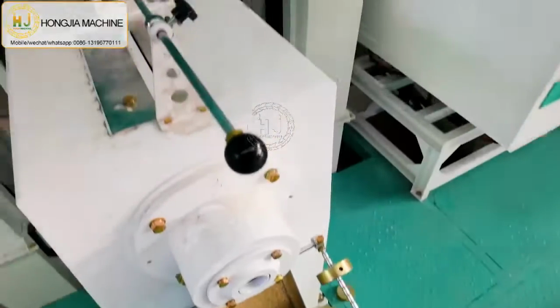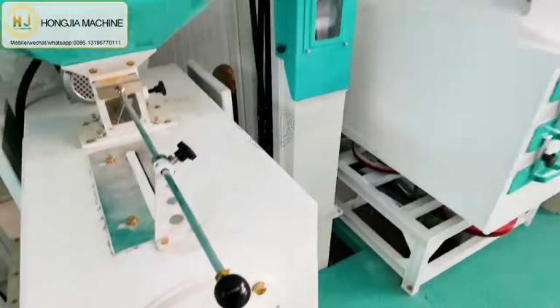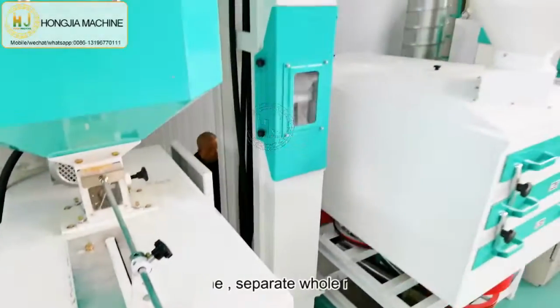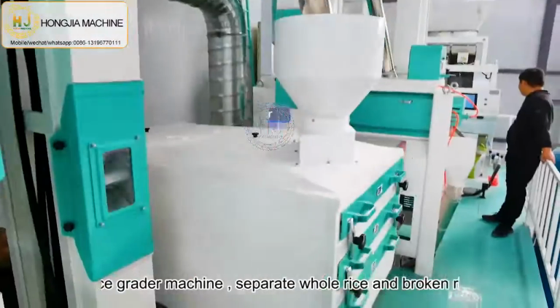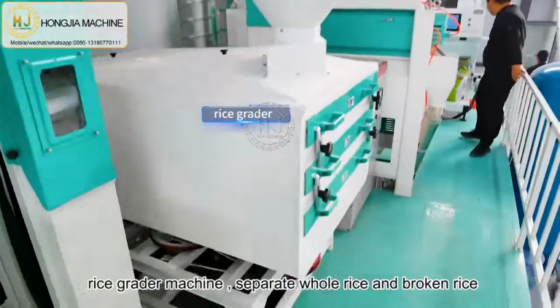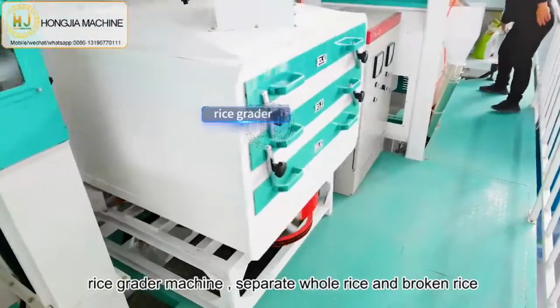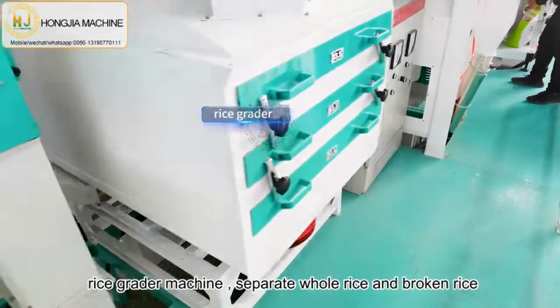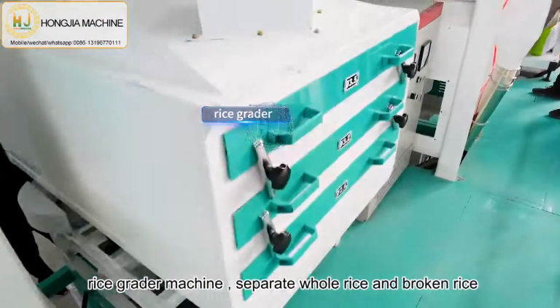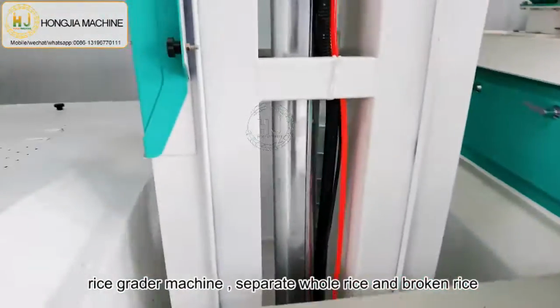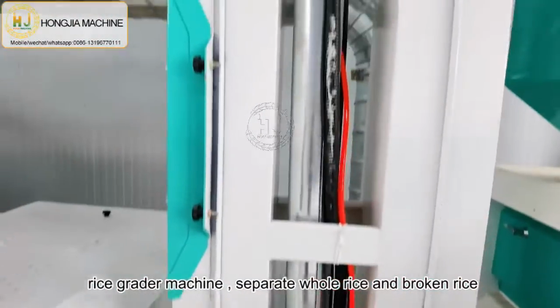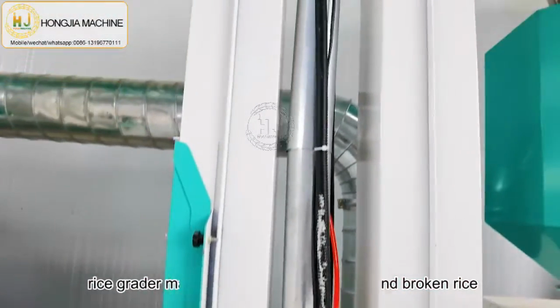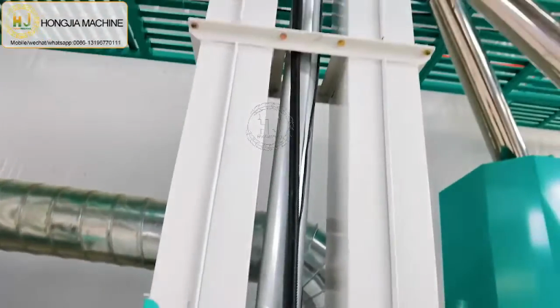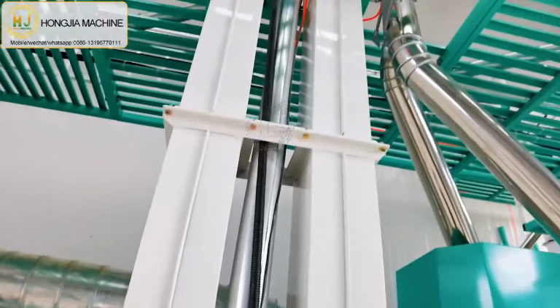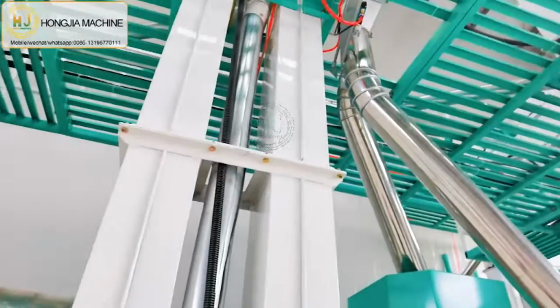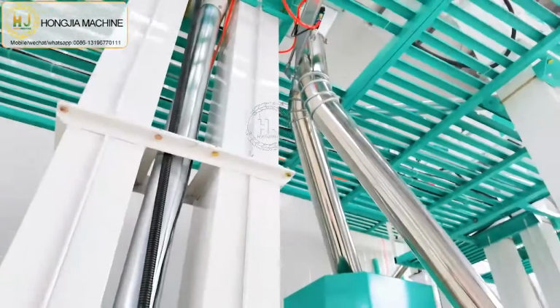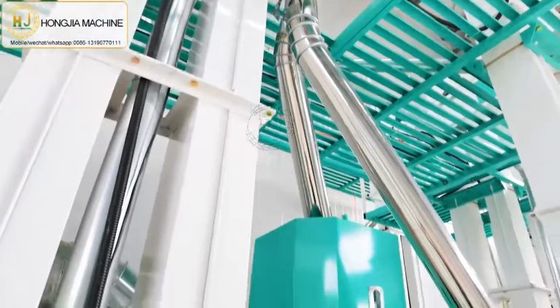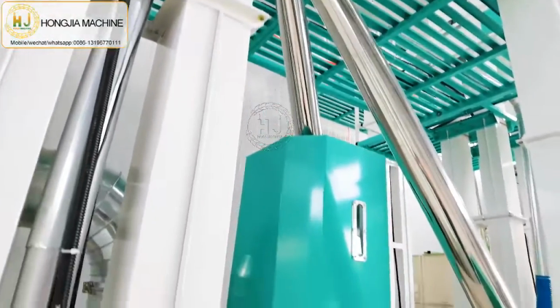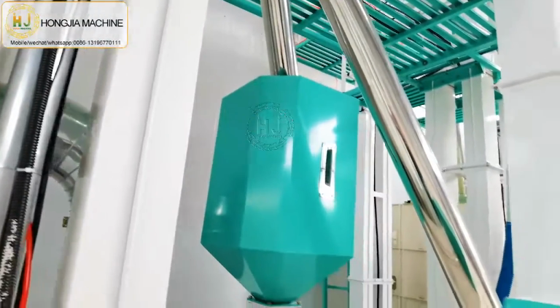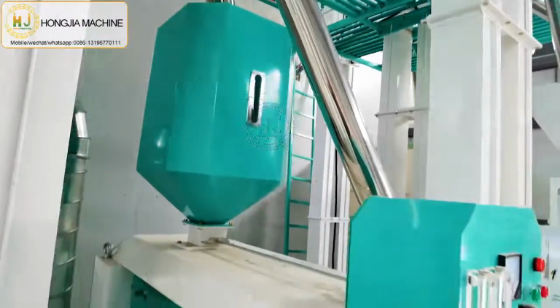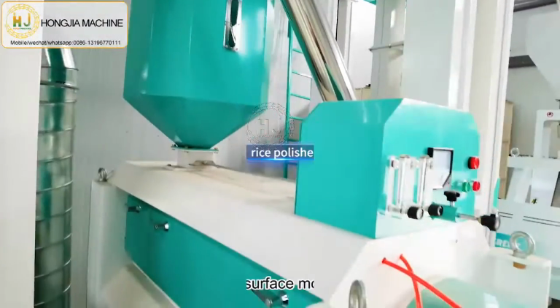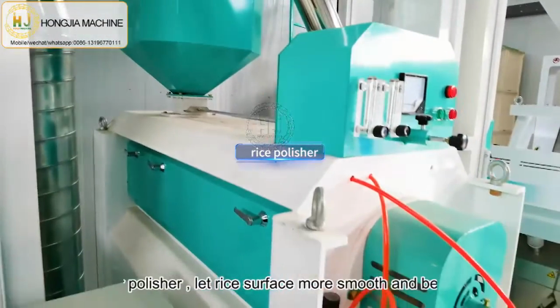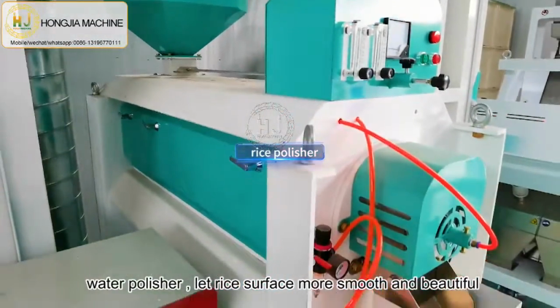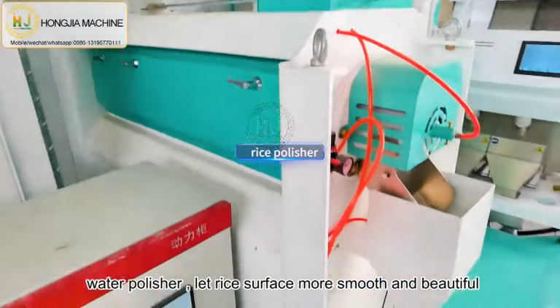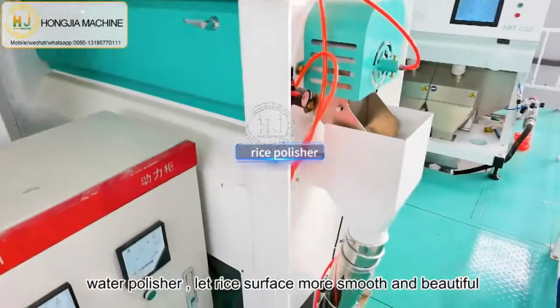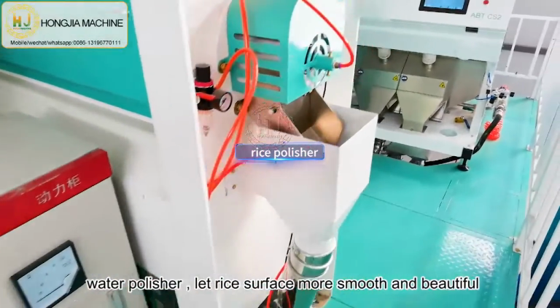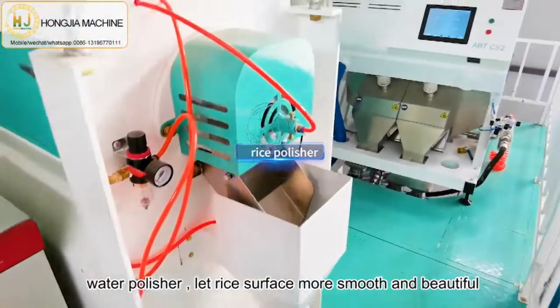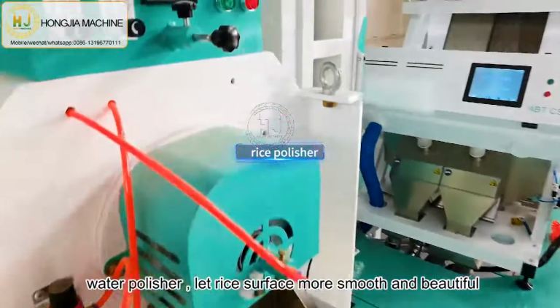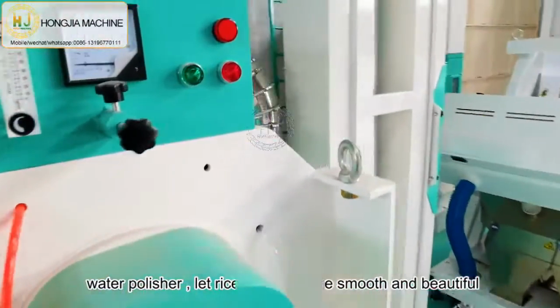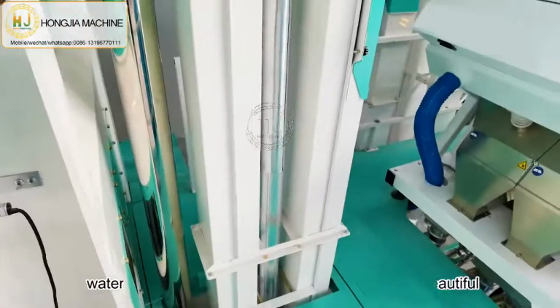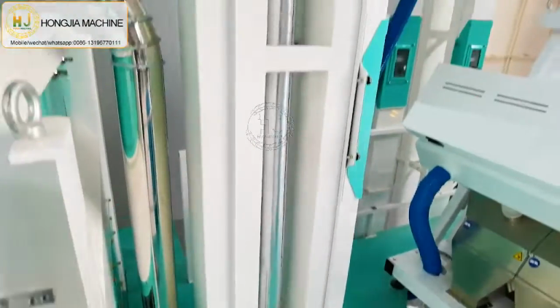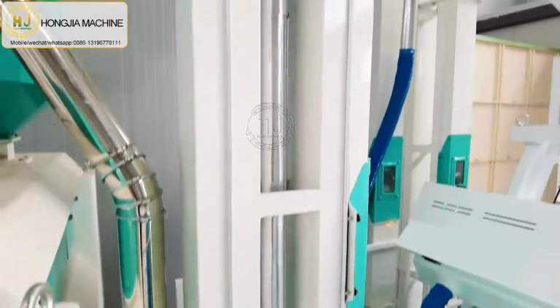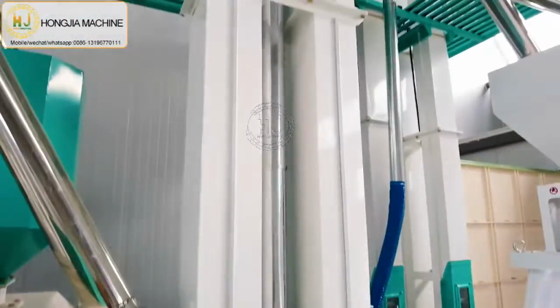That is the rice grader machine, which can separate whole rice and broken rice. And this is the rice polishing machine, which can make the rice surface smoother.